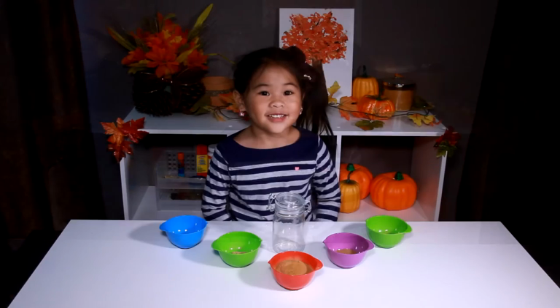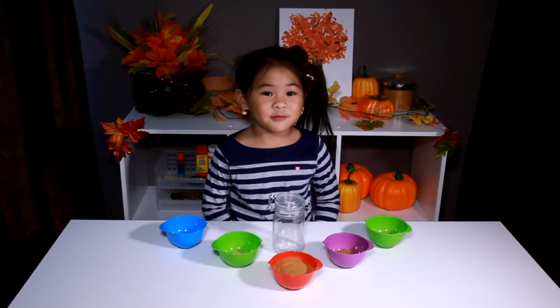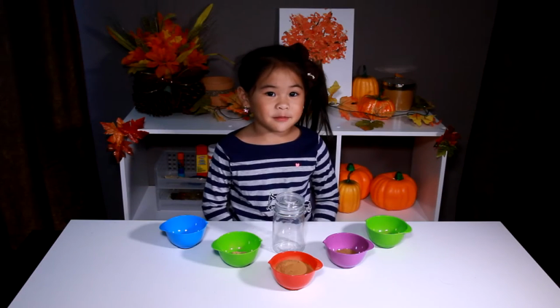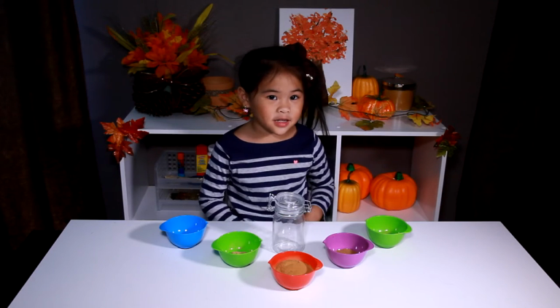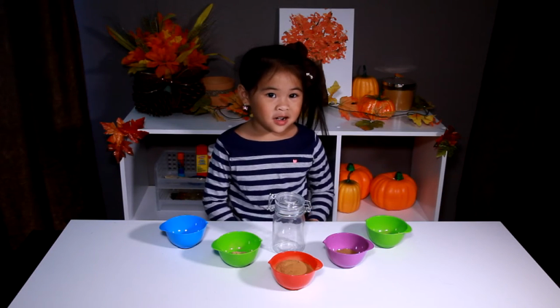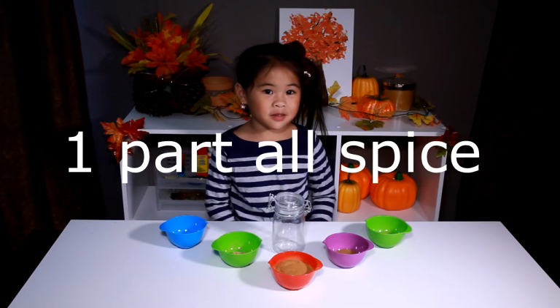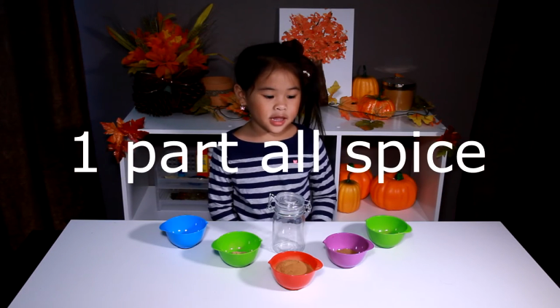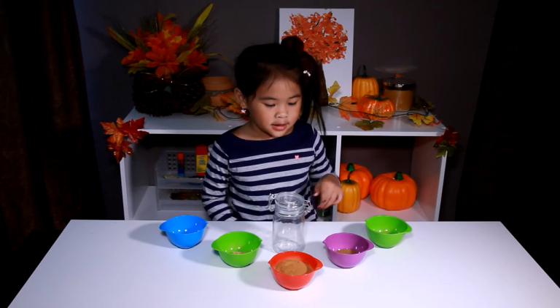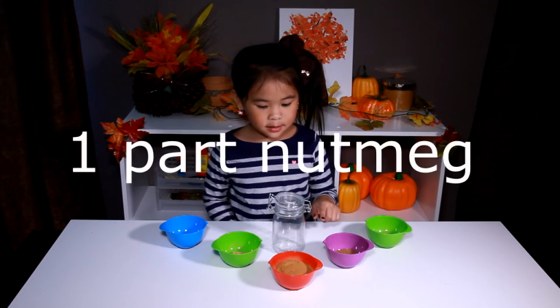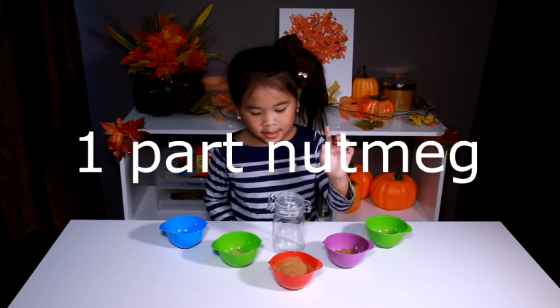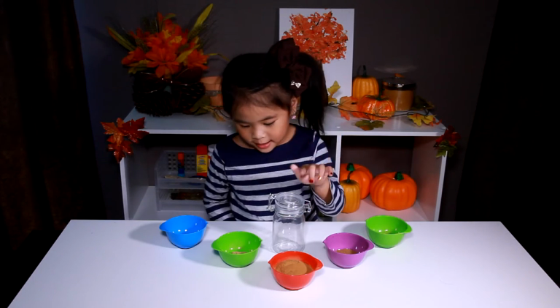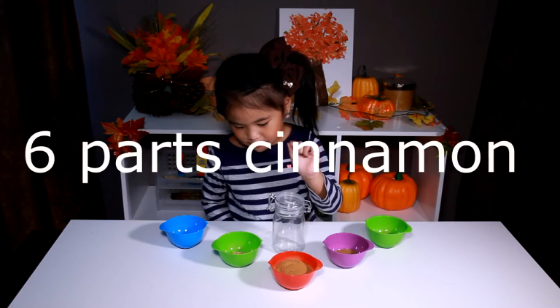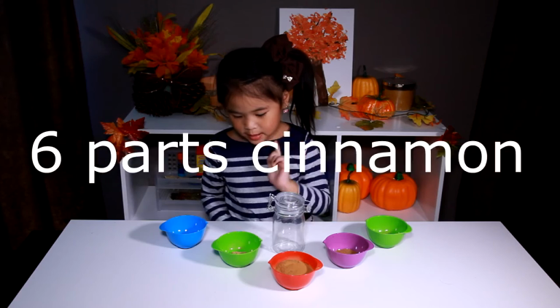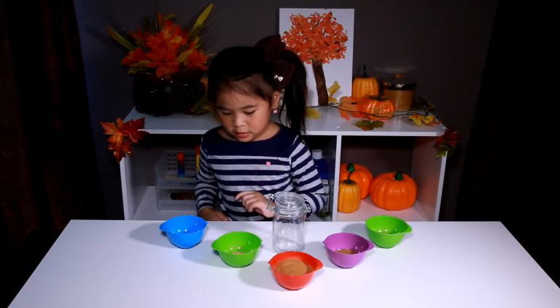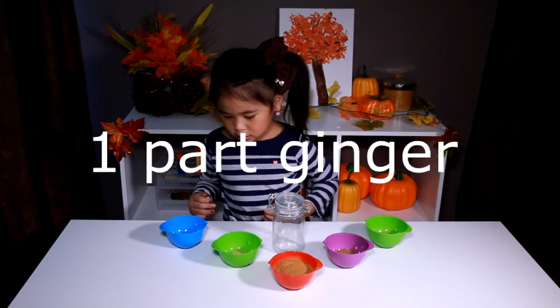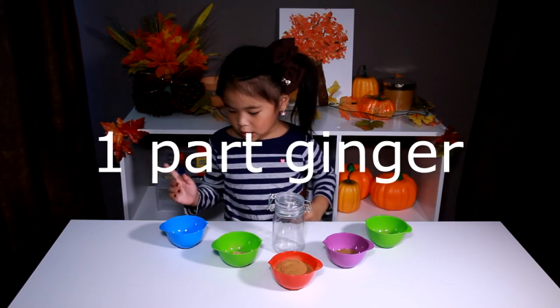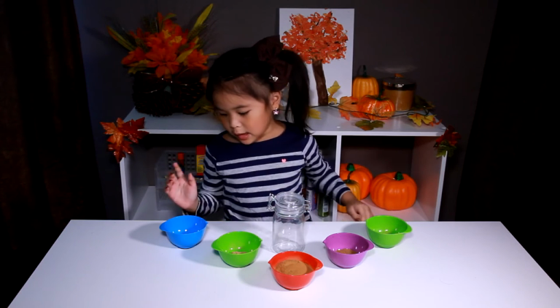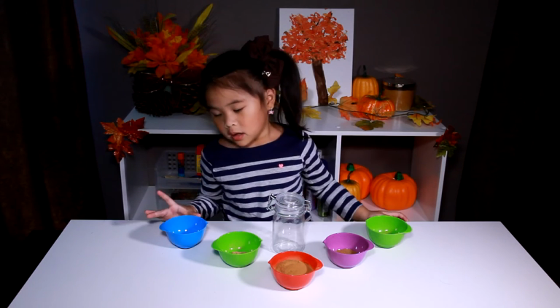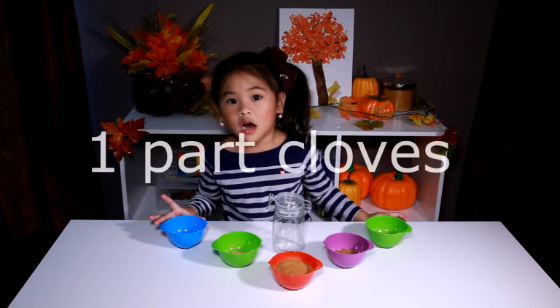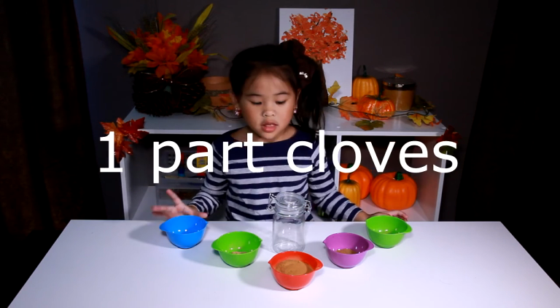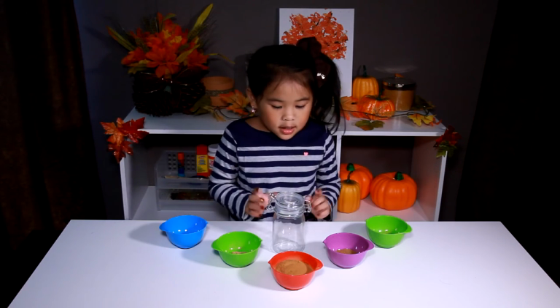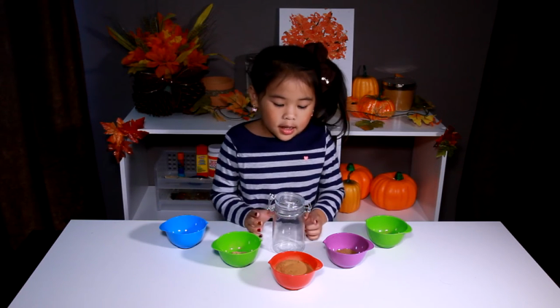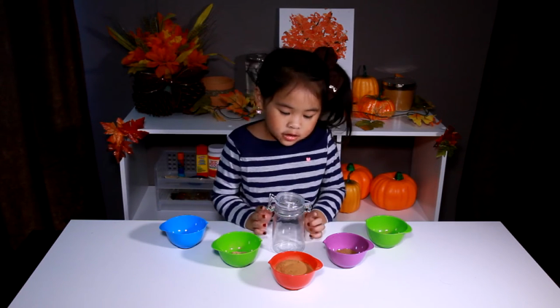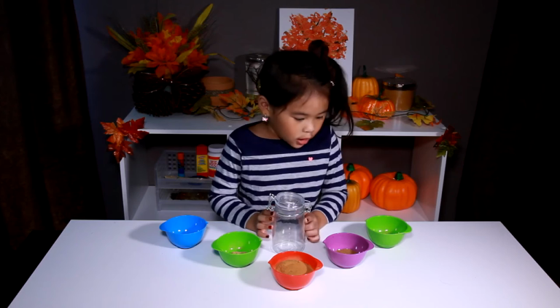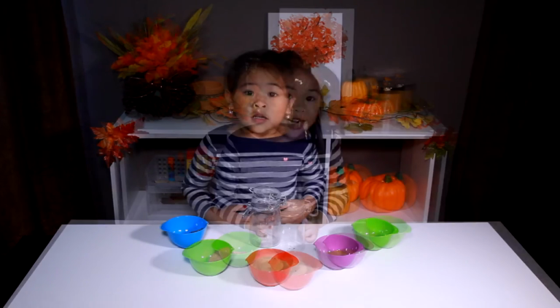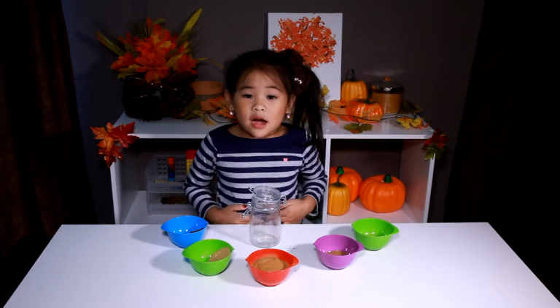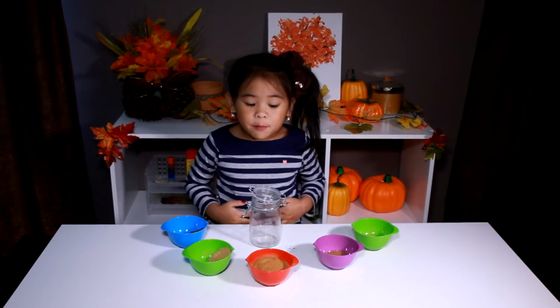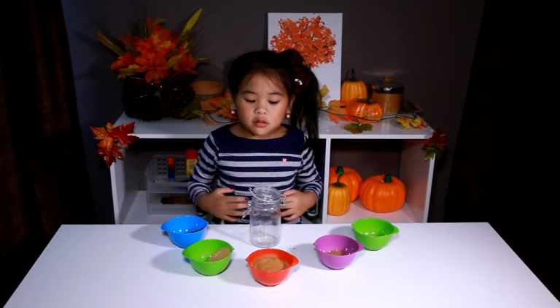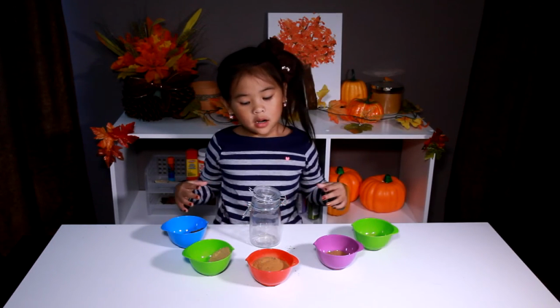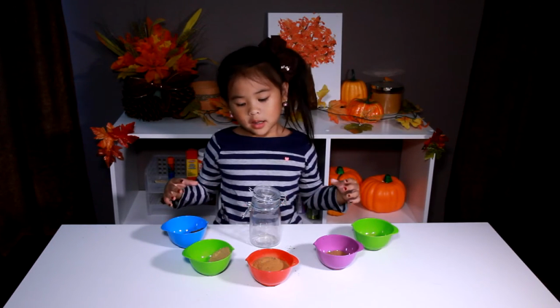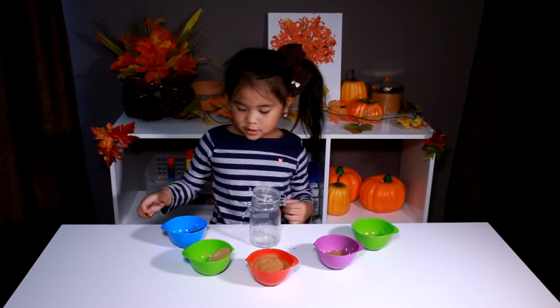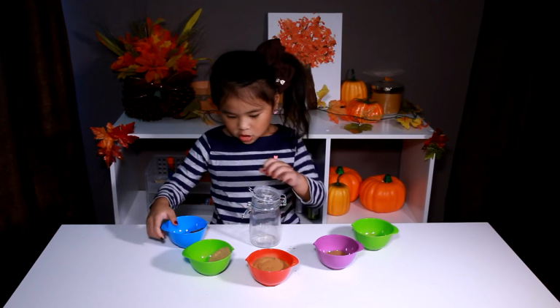Today we're going to make allspice, nutmeg, cinnamon, ginger, cloves — and a jar. Now we pour it all in the jar.